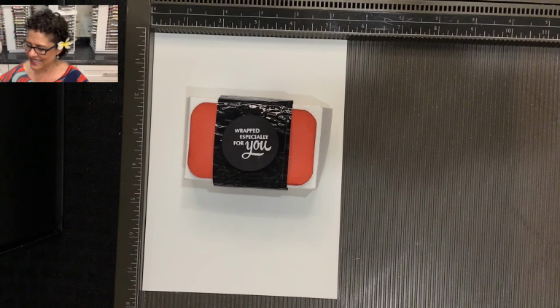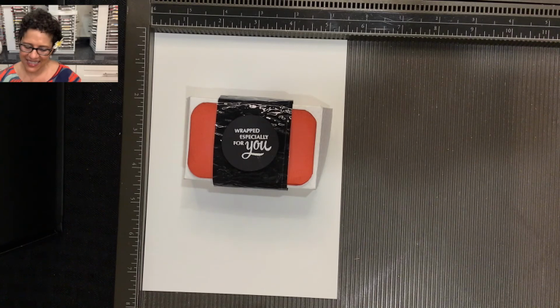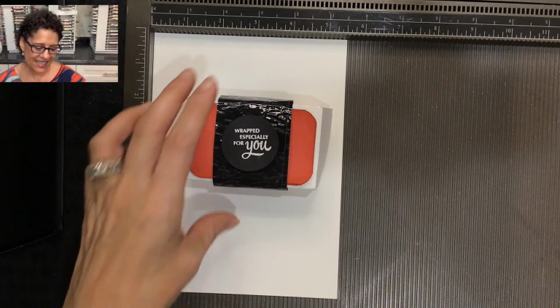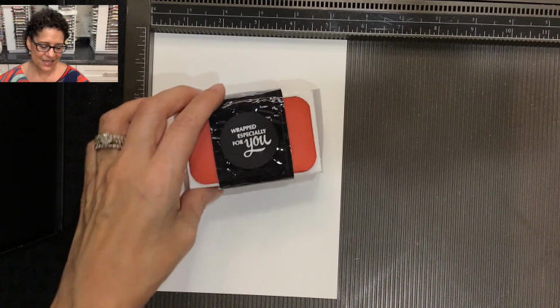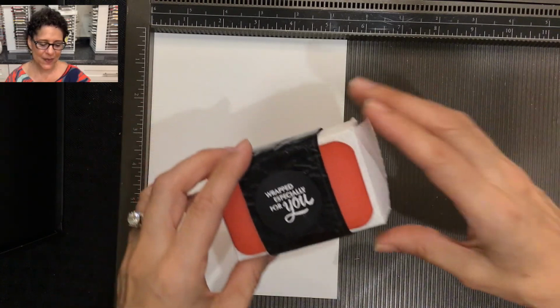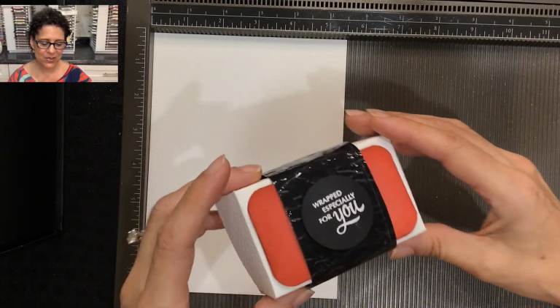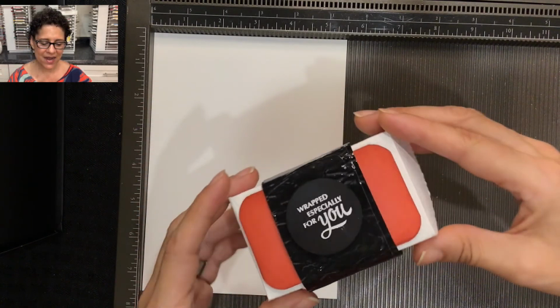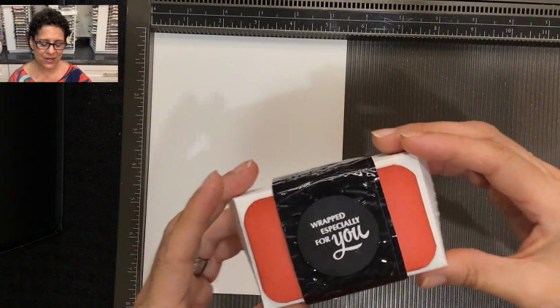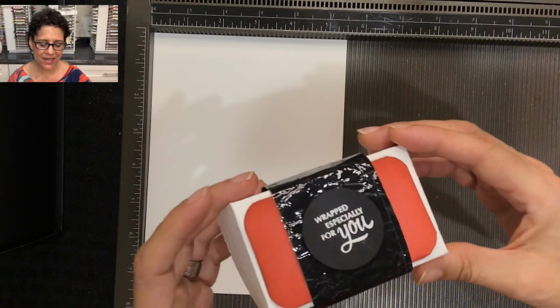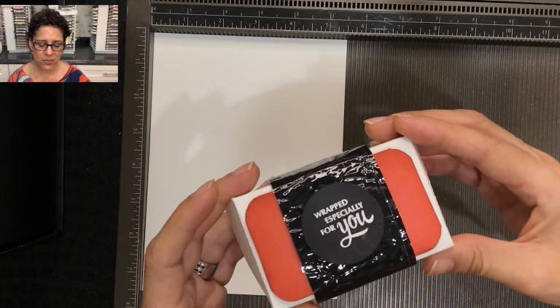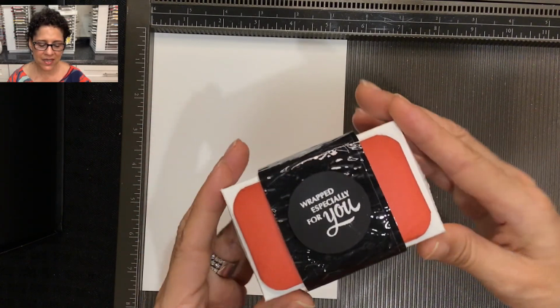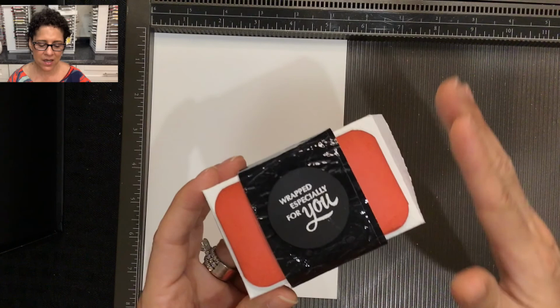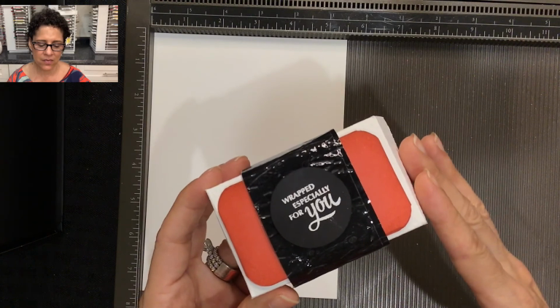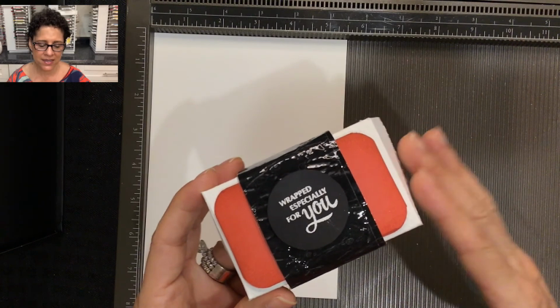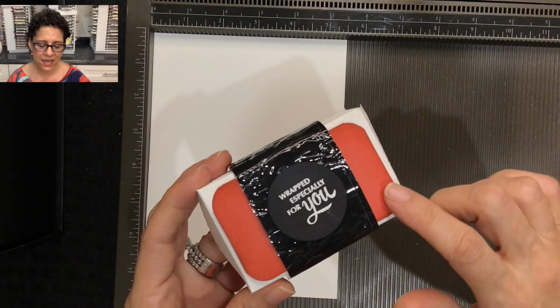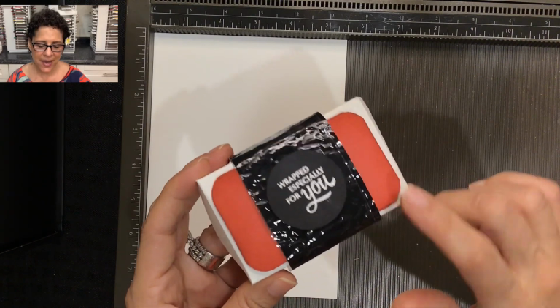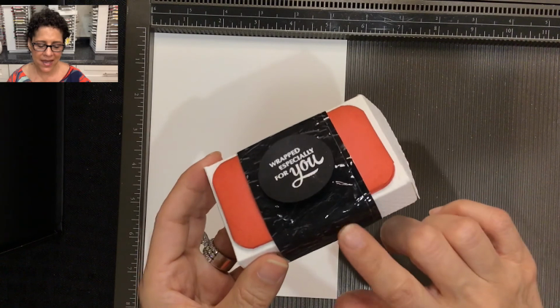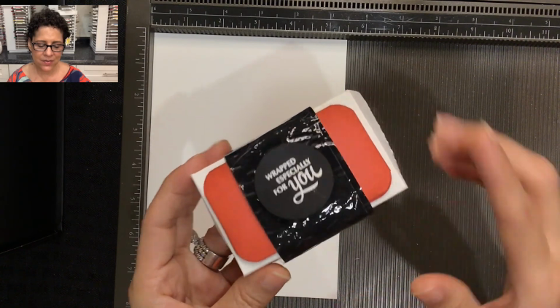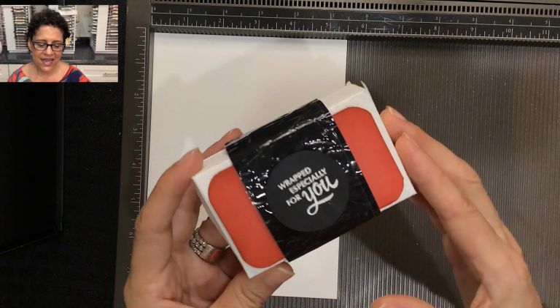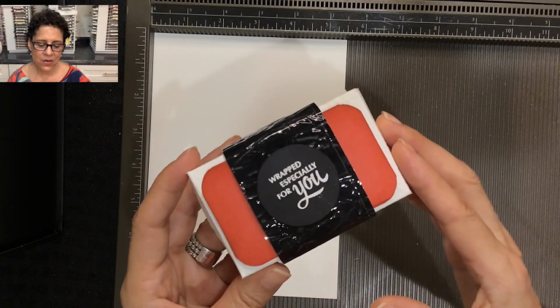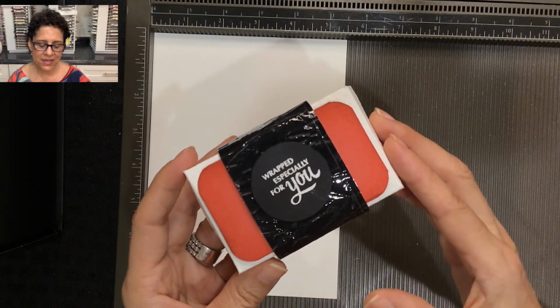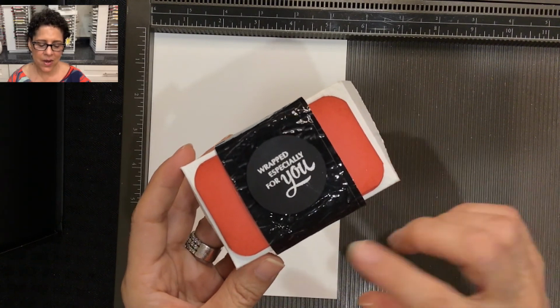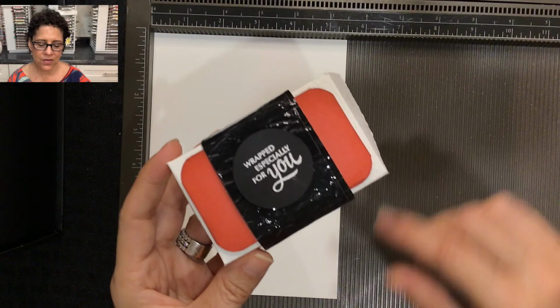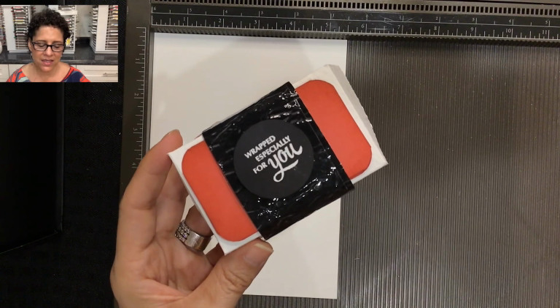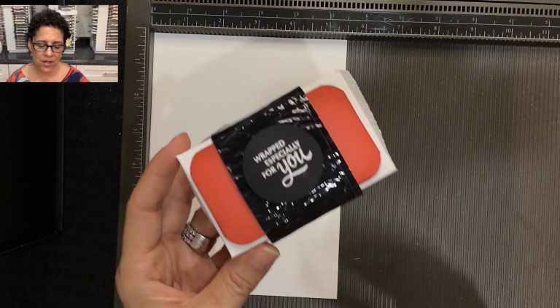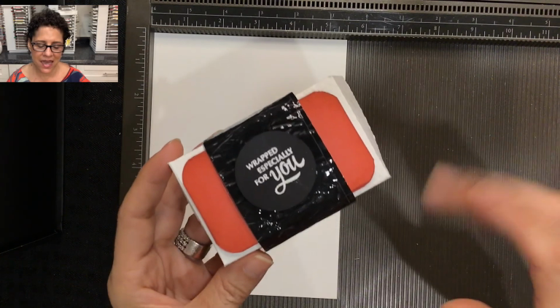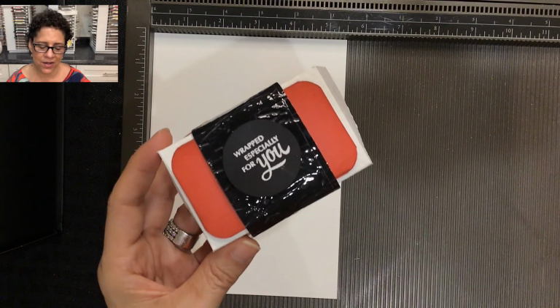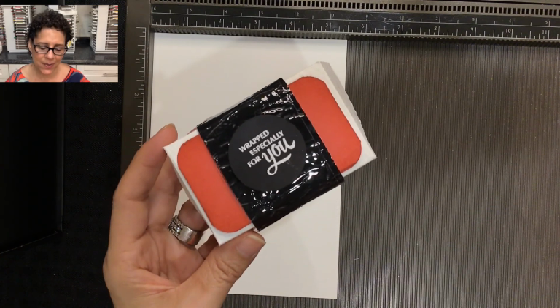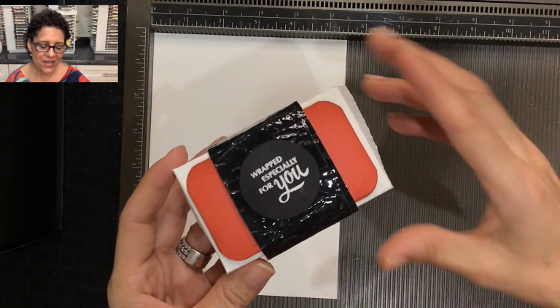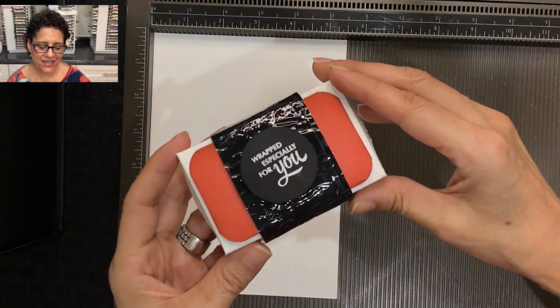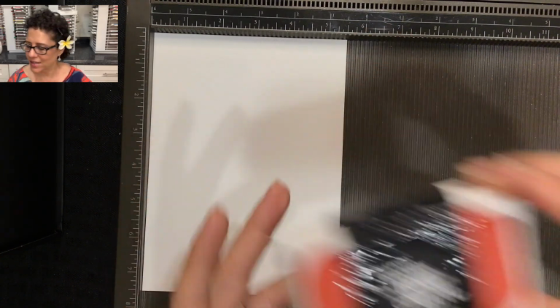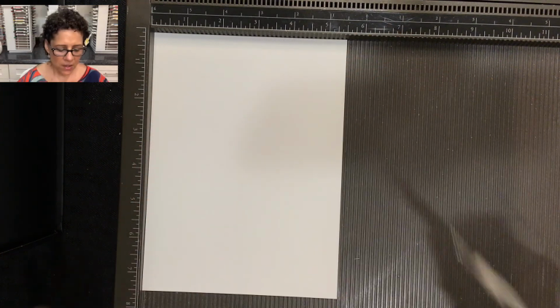This is my spam musubi box. A spam musubi is made up of rice, spam, and seaweed, and I'm going to teach you how to create these three elements out of paper. Let's get started.